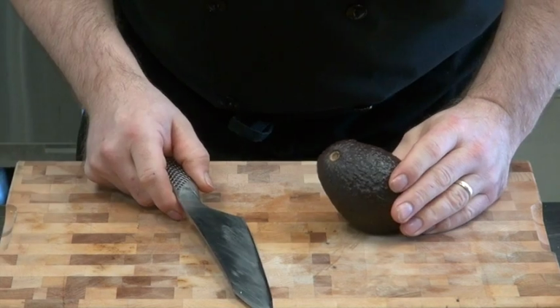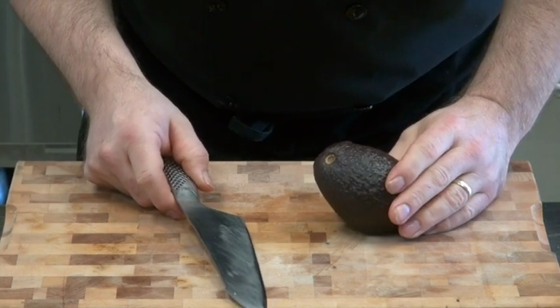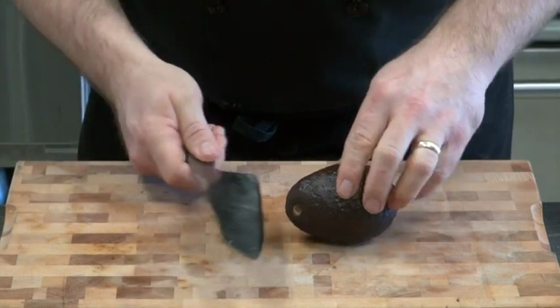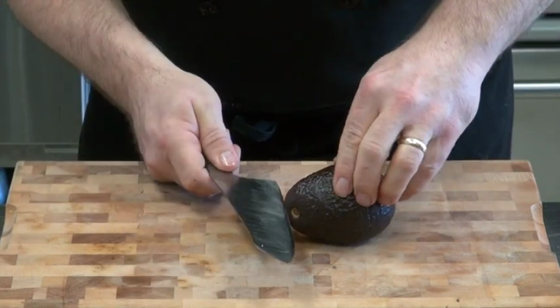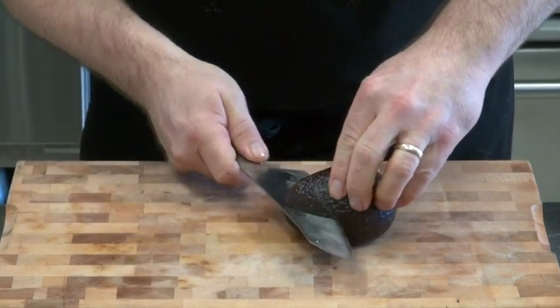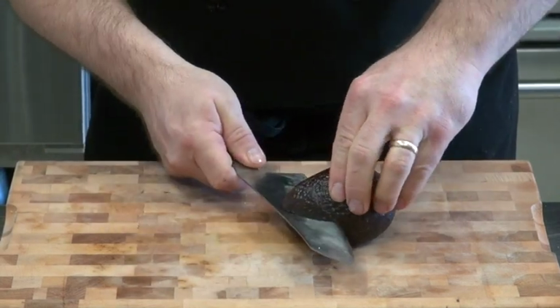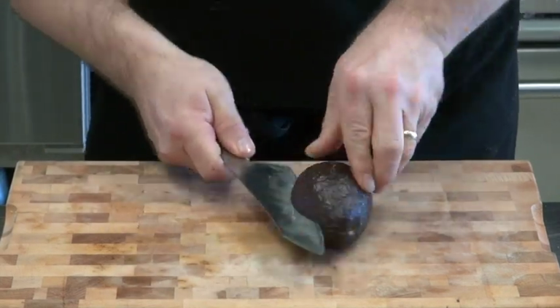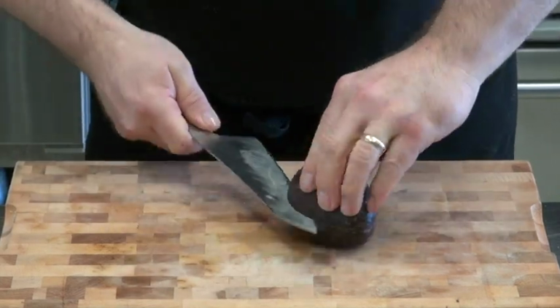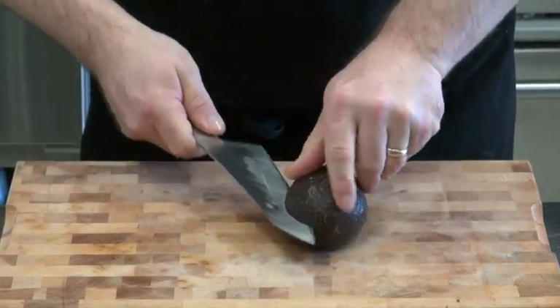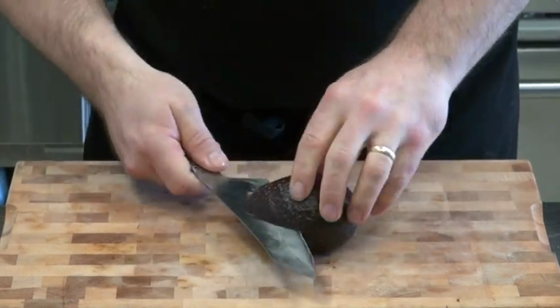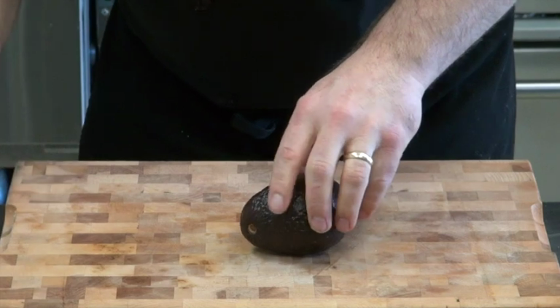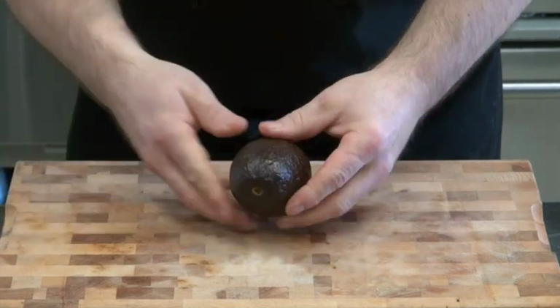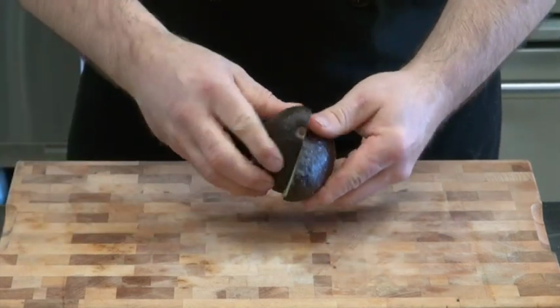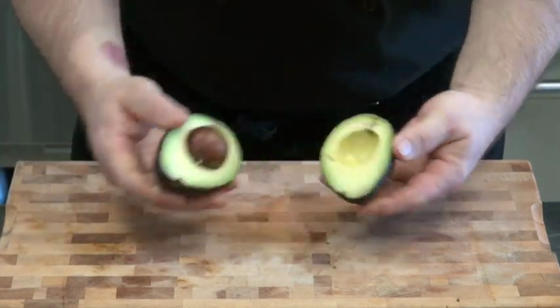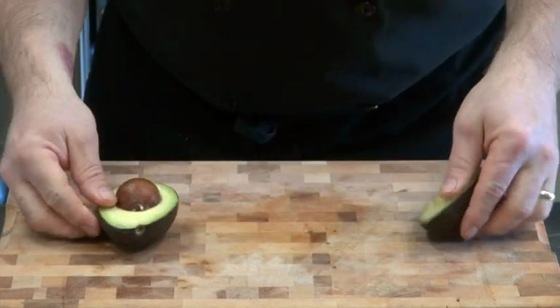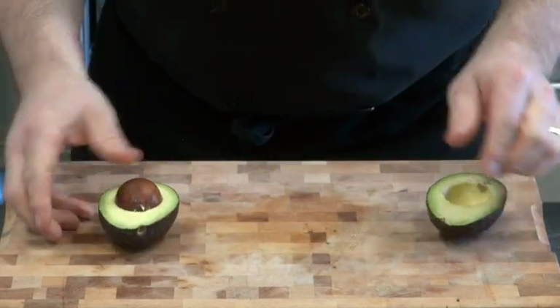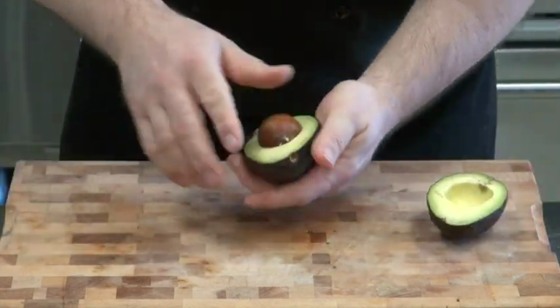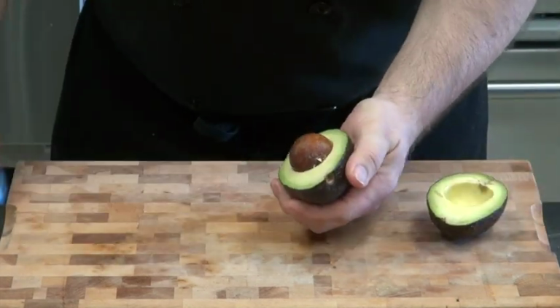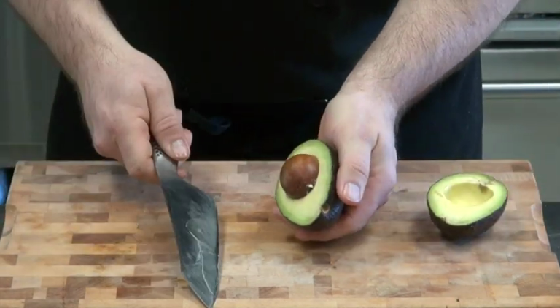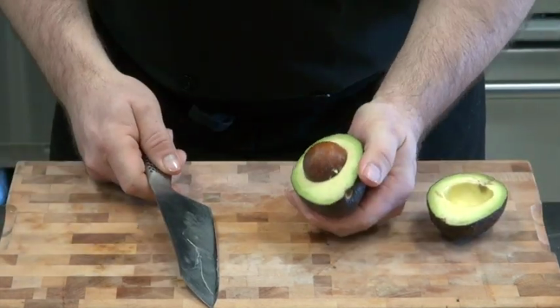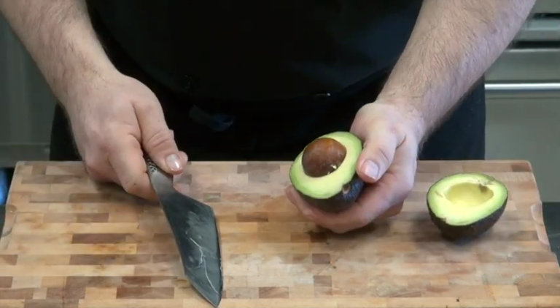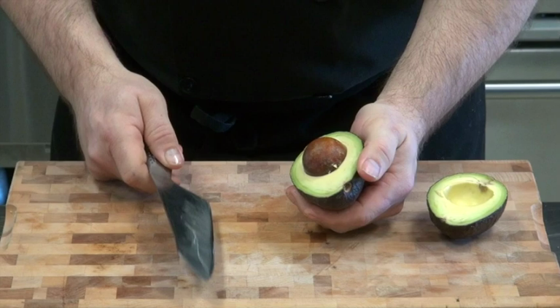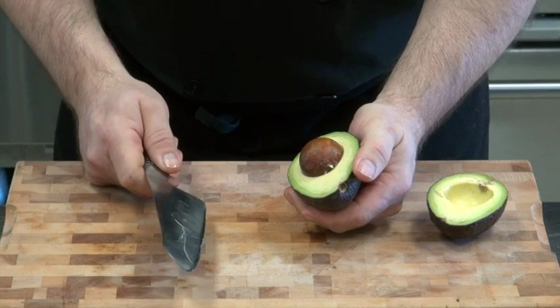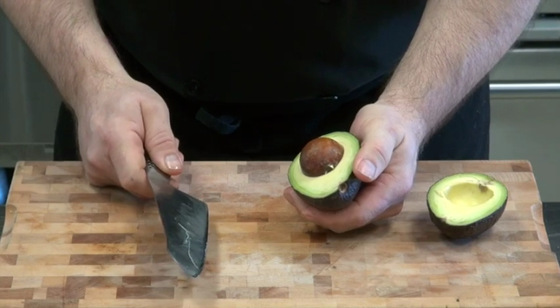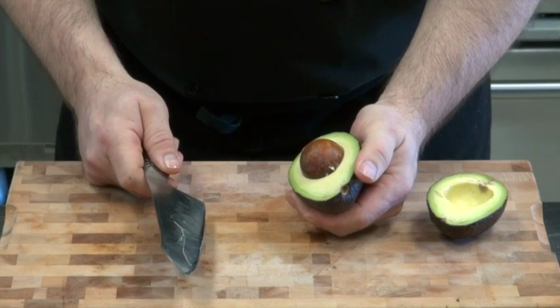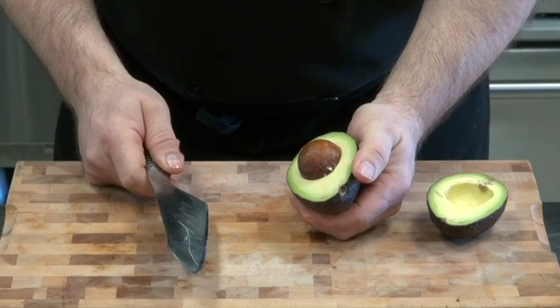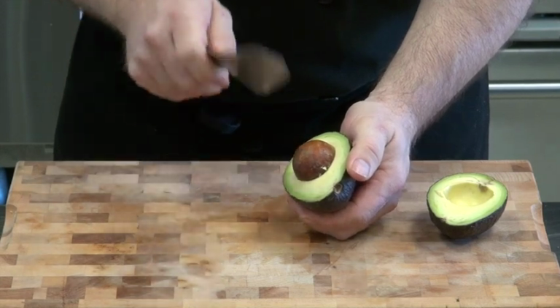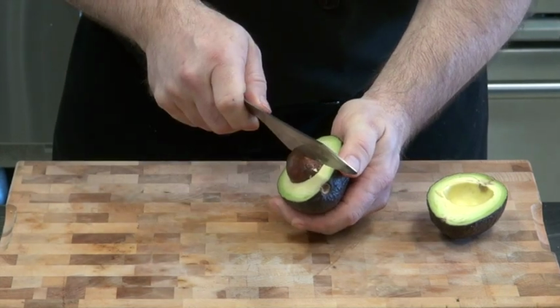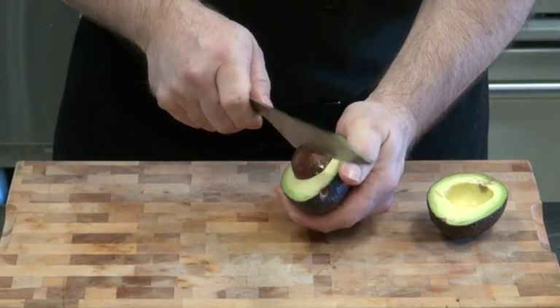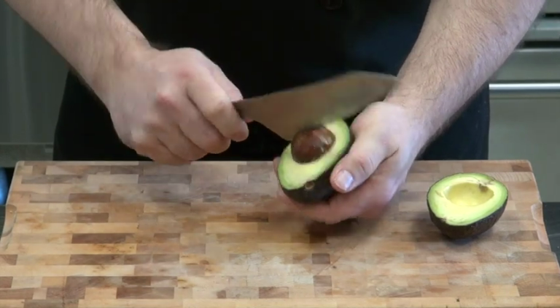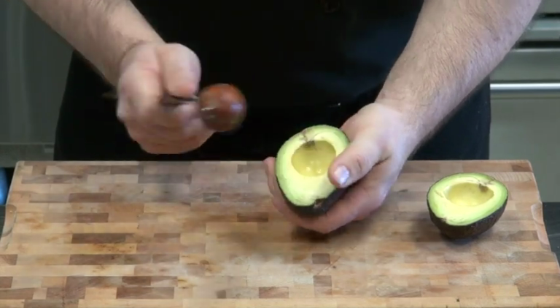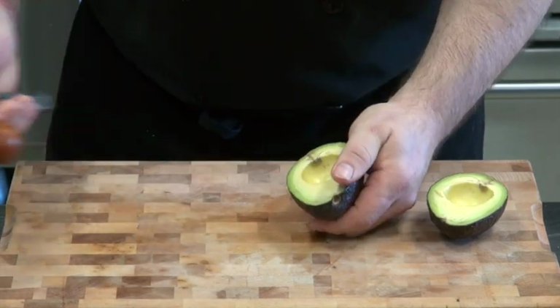Real simple. Take your knife and spin it around. Give it a twist. There you go. Now this one, you have to have a little bit of courage for this one. In, turn, pop it out.